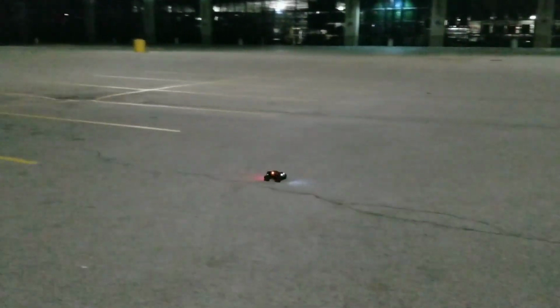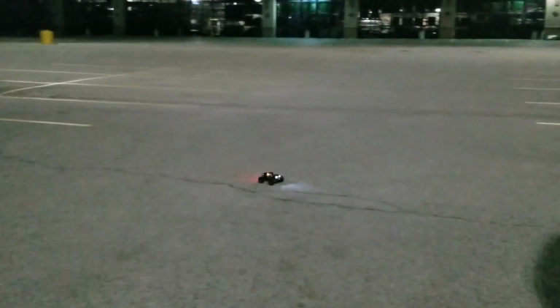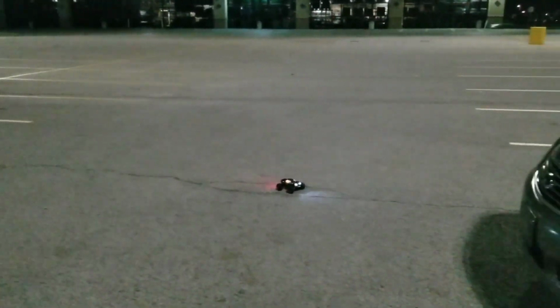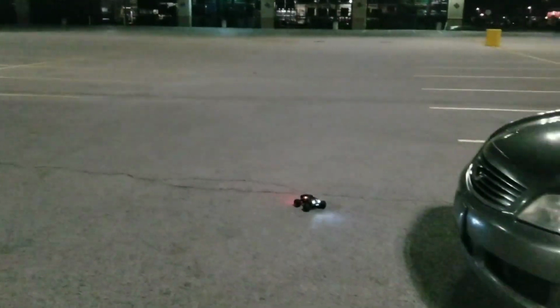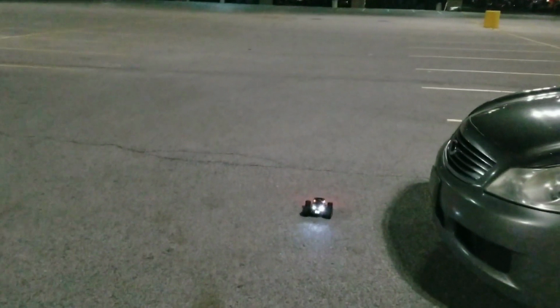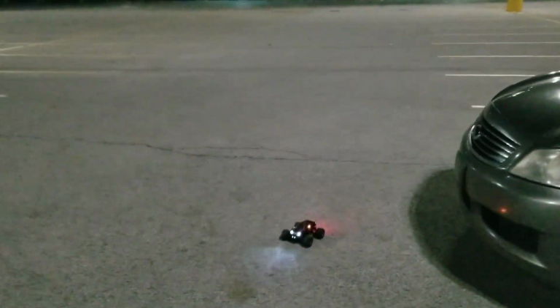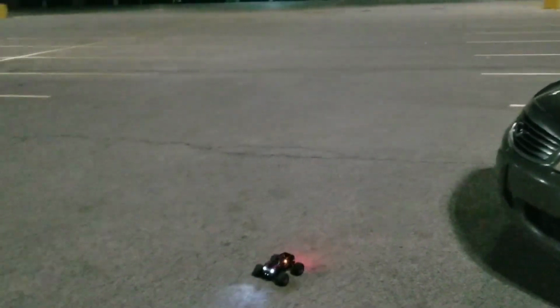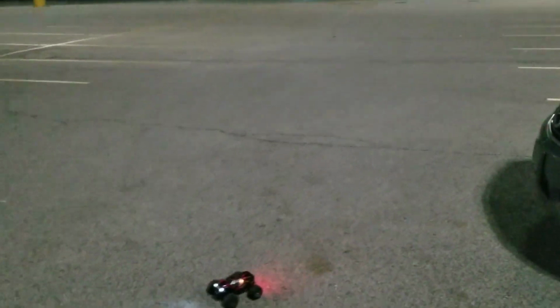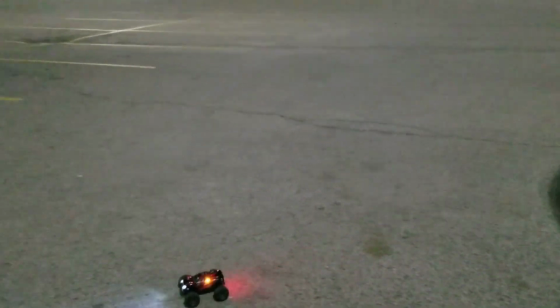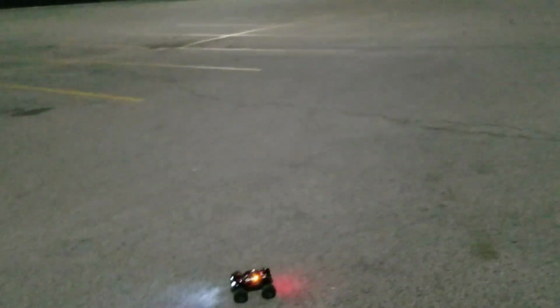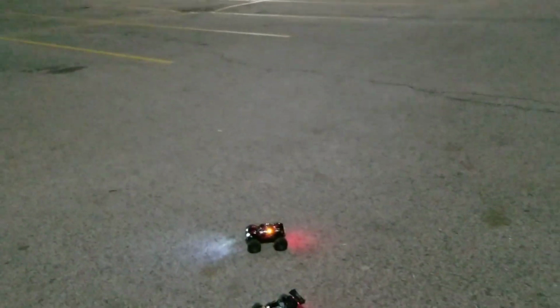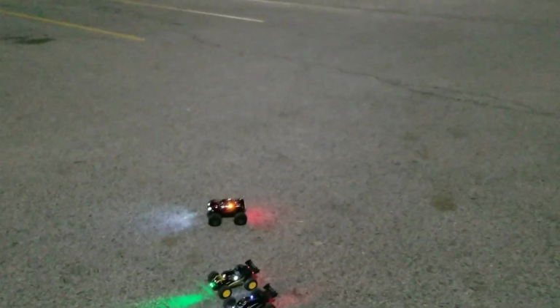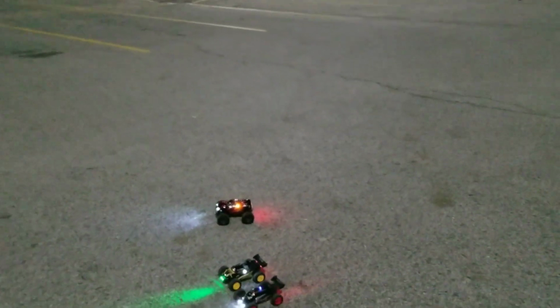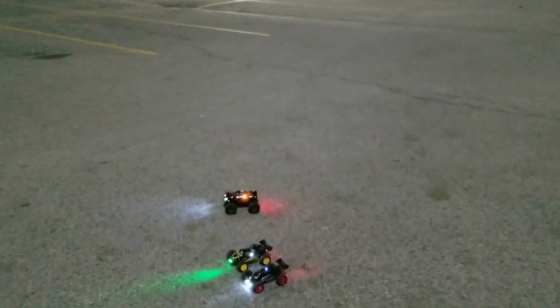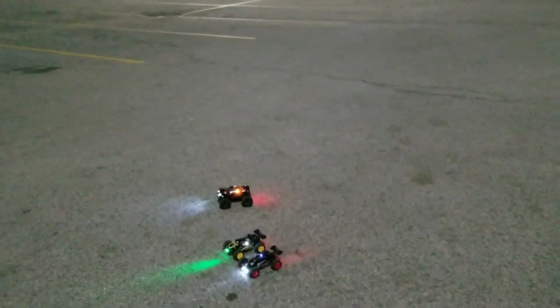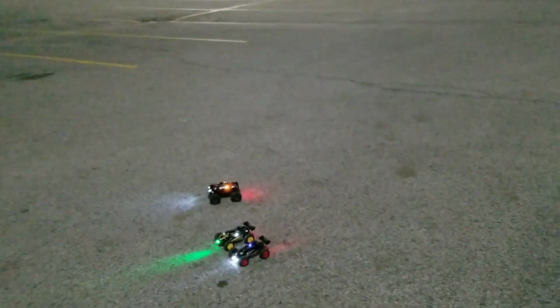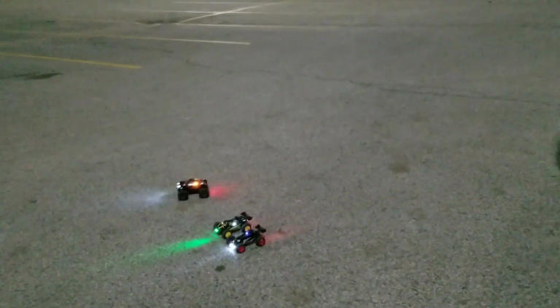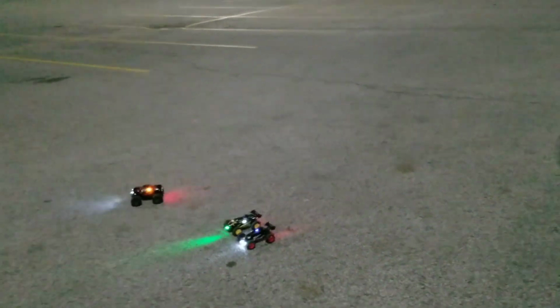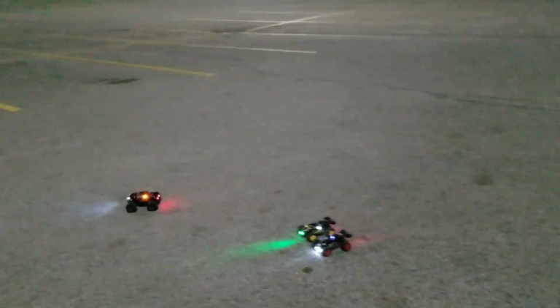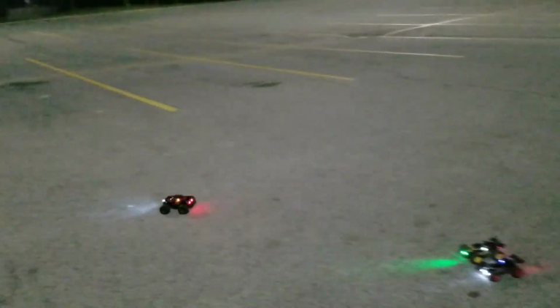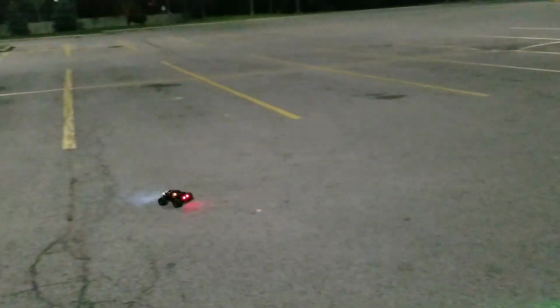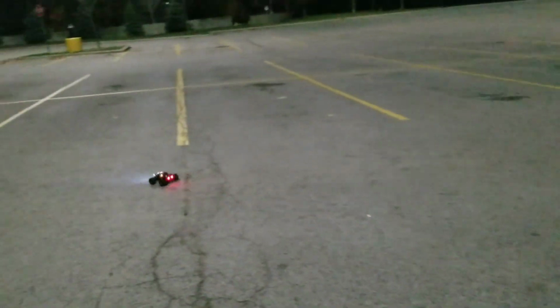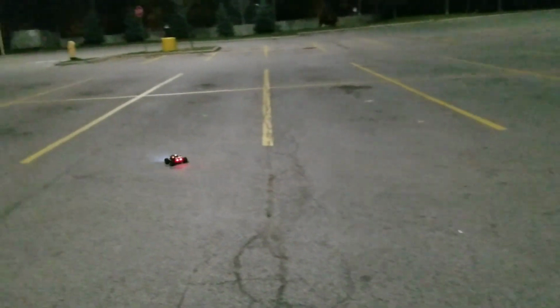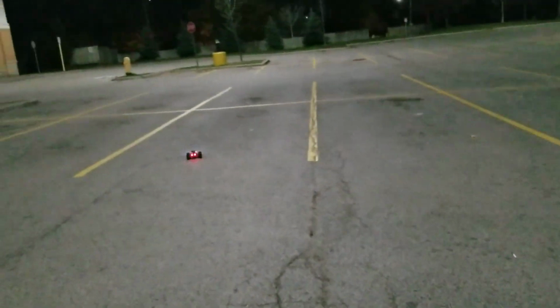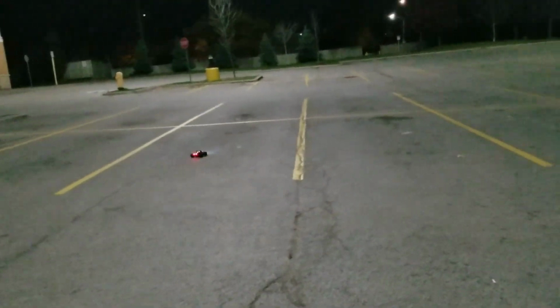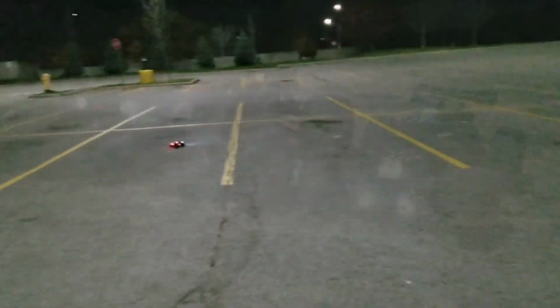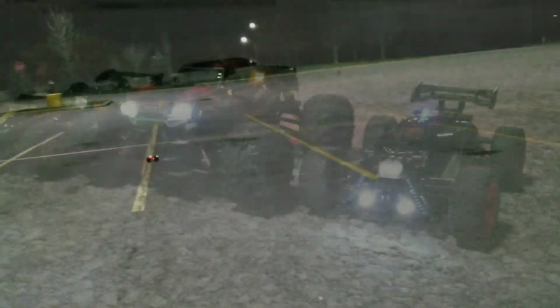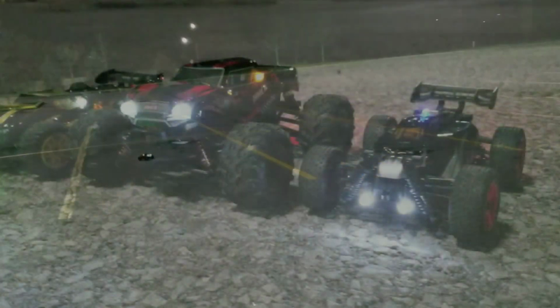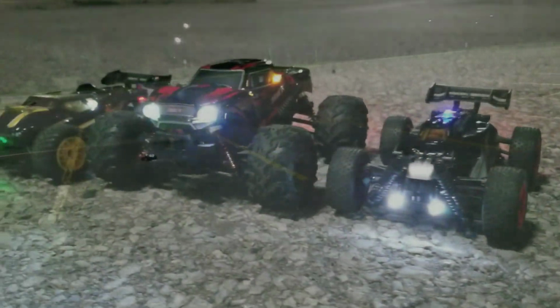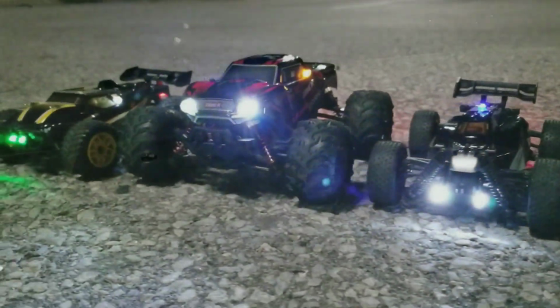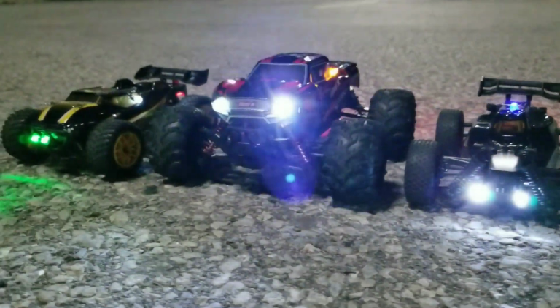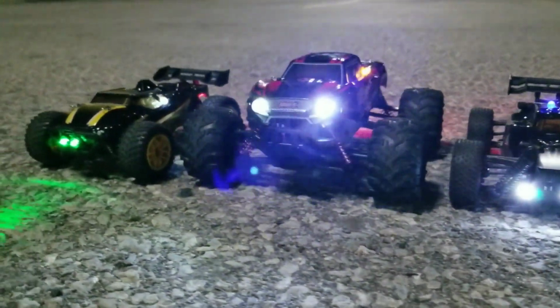Alright guys, well that's it — that's the triple night run number four. Thanks for hanging out with me guys!